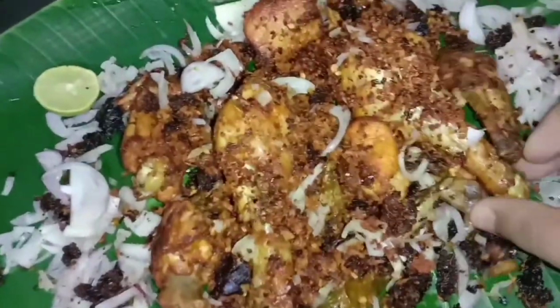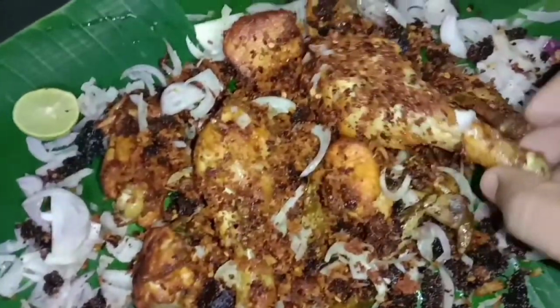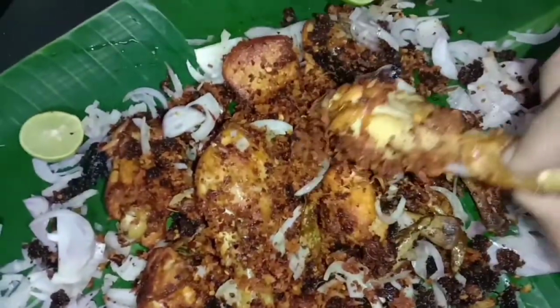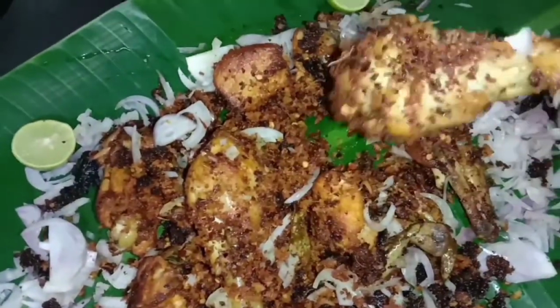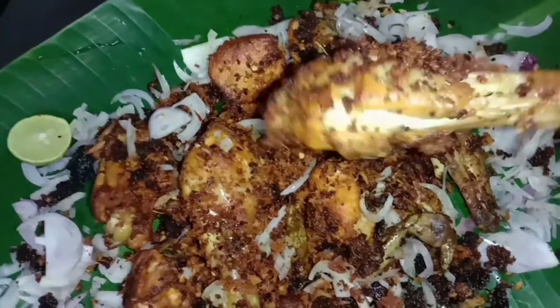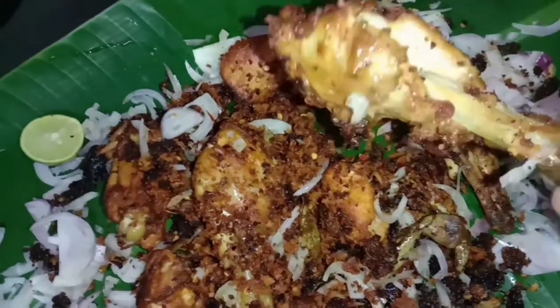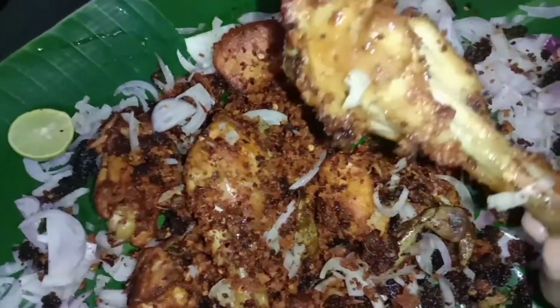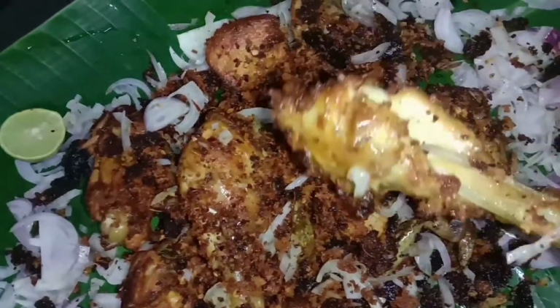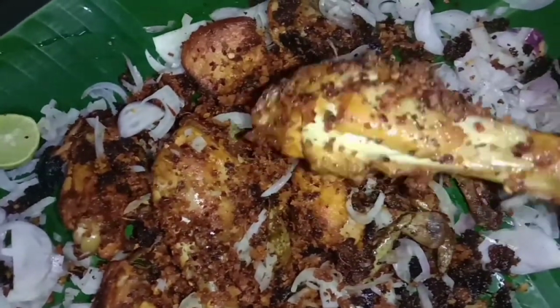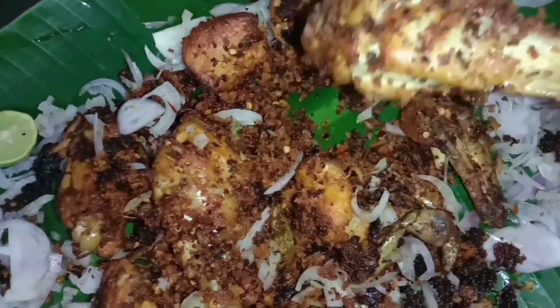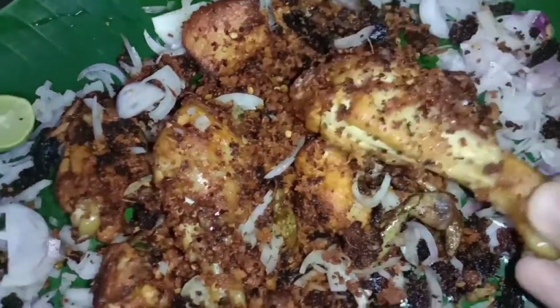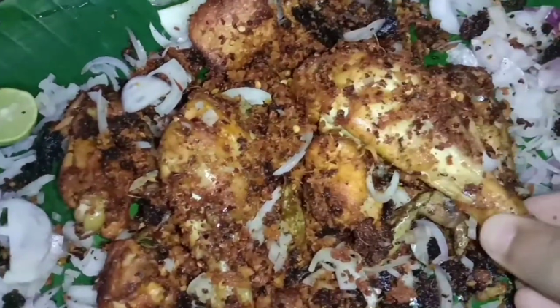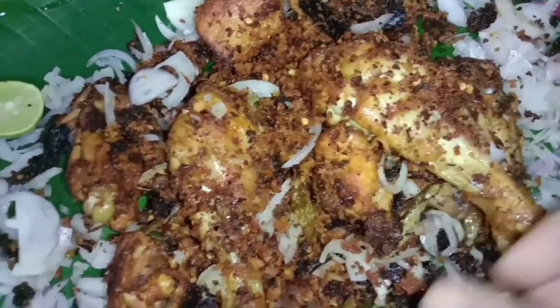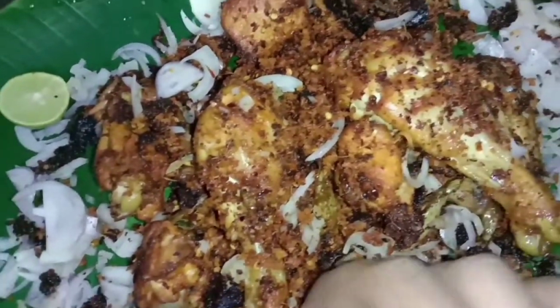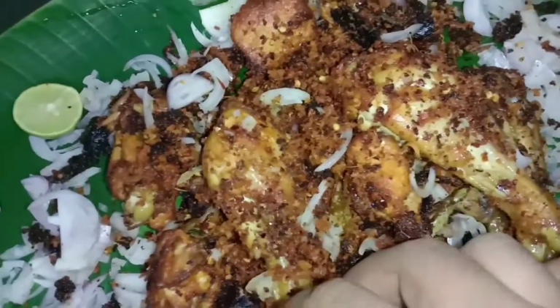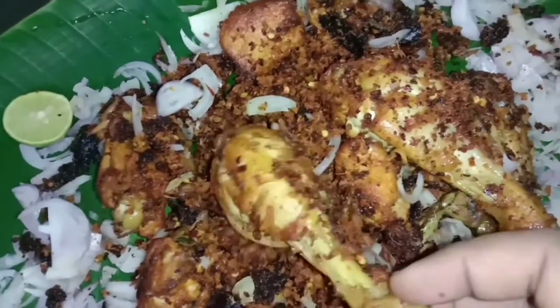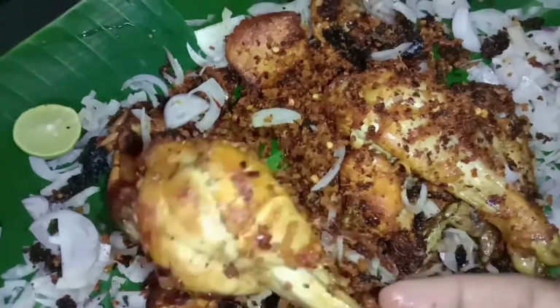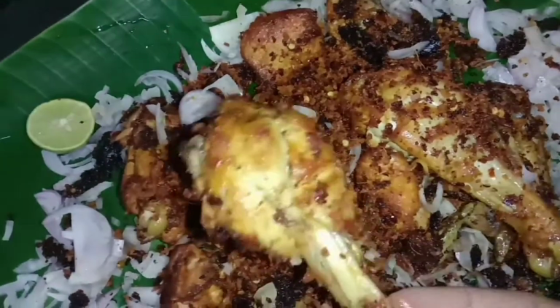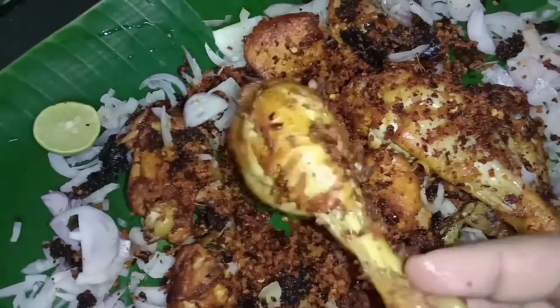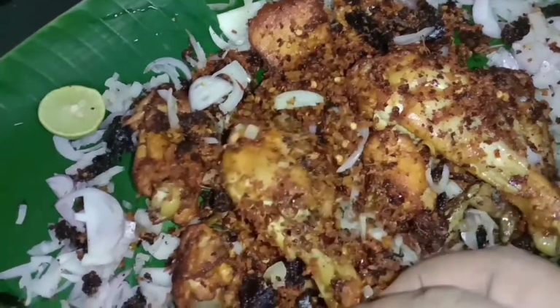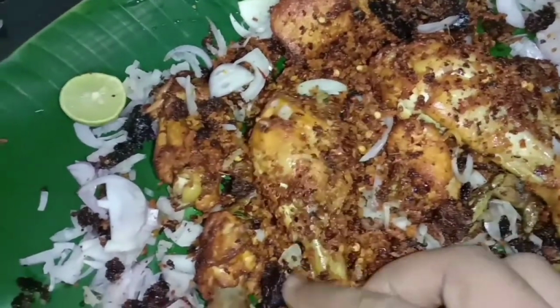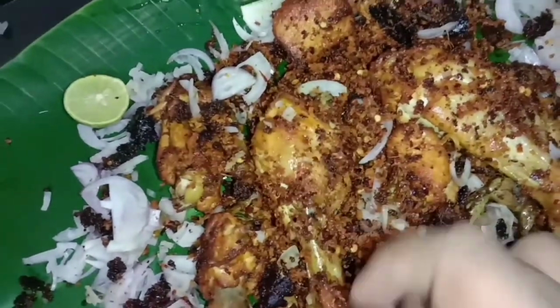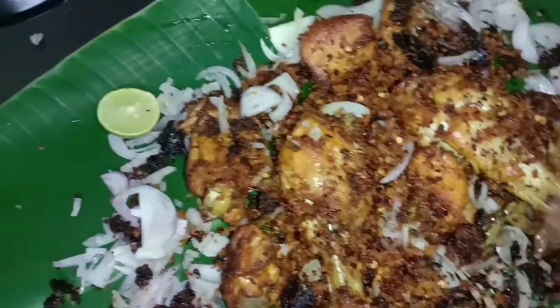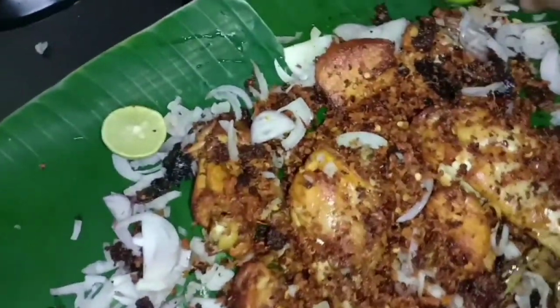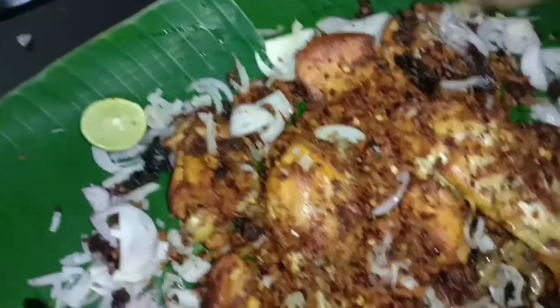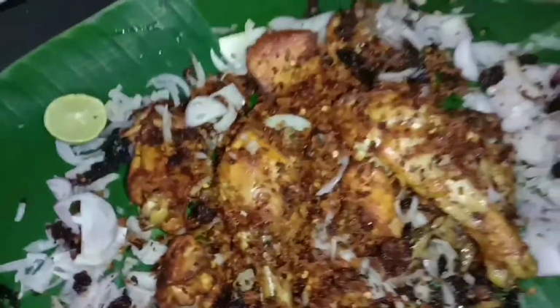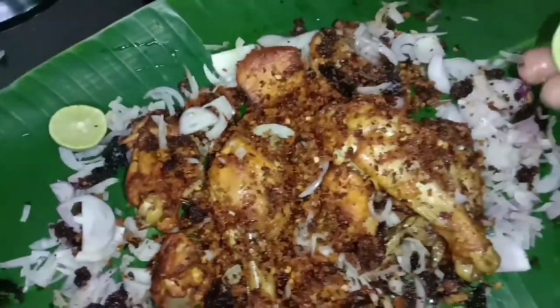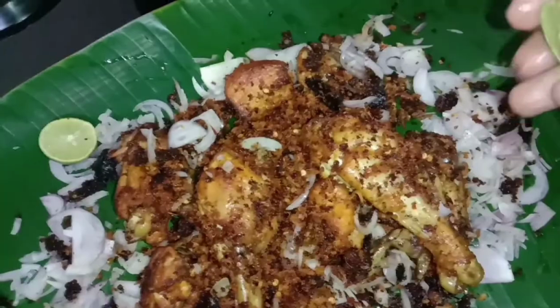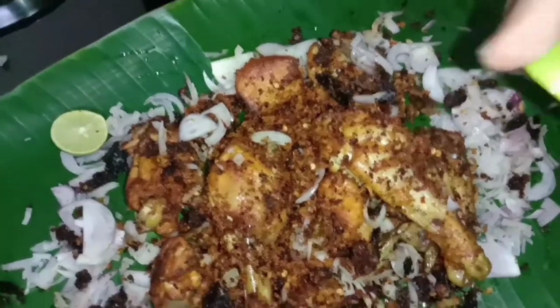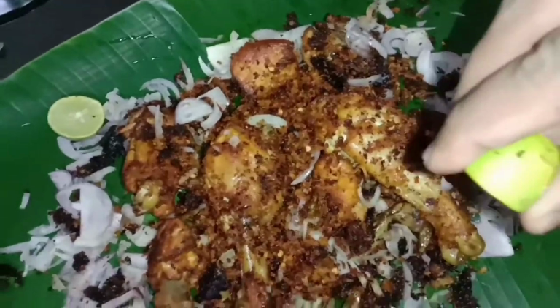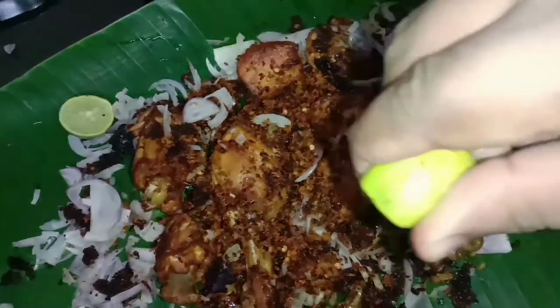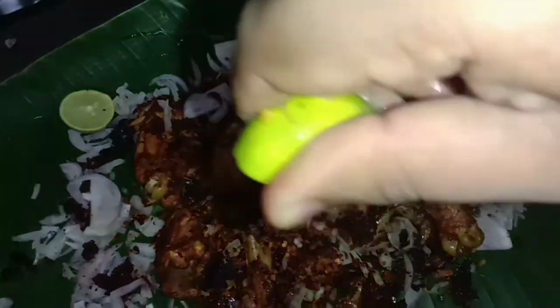I will fry it until it is cooked. In the next video, I am Vaisnaveen Nair signing out.